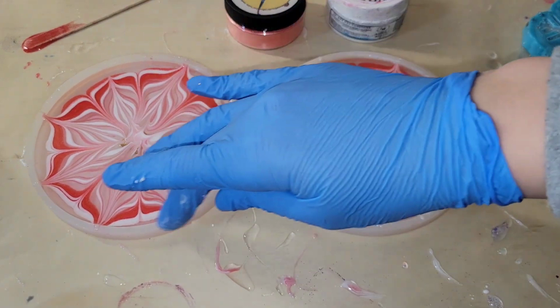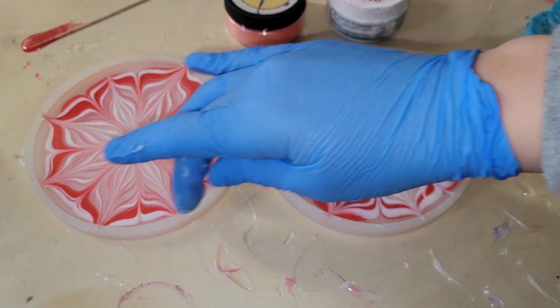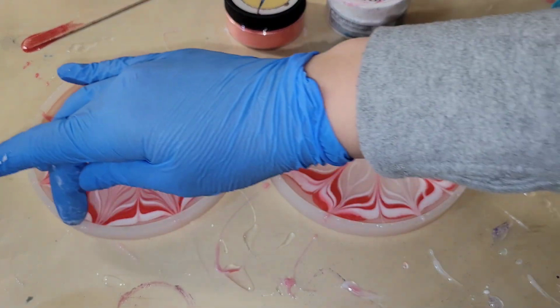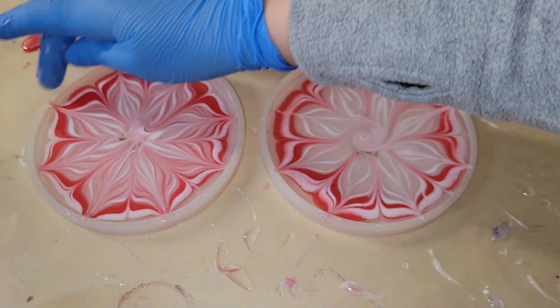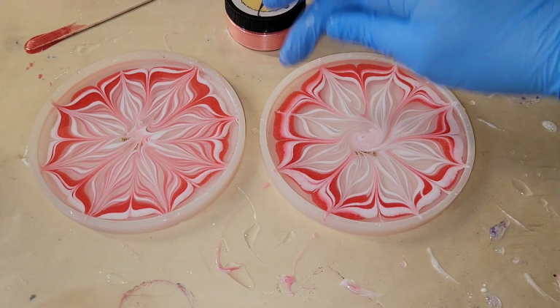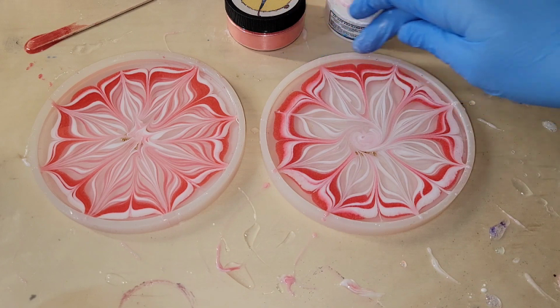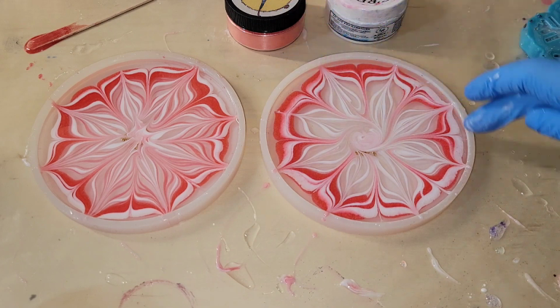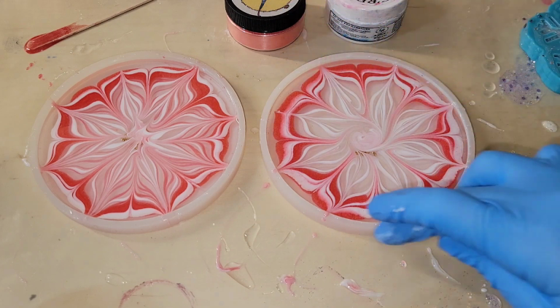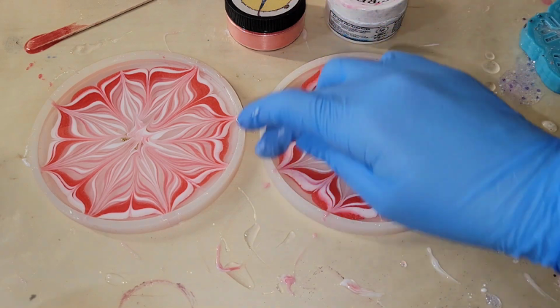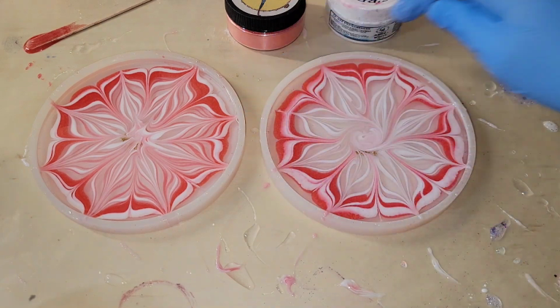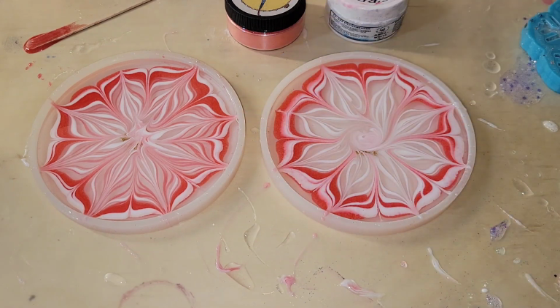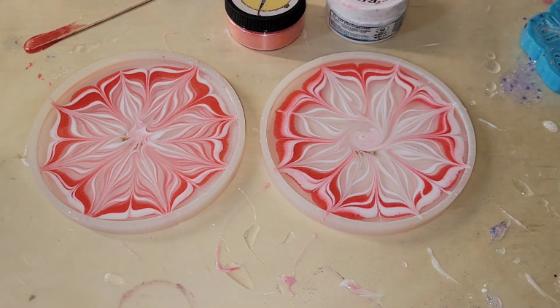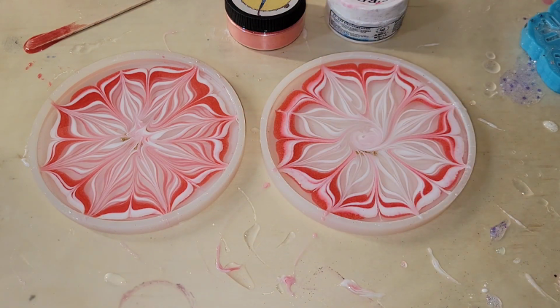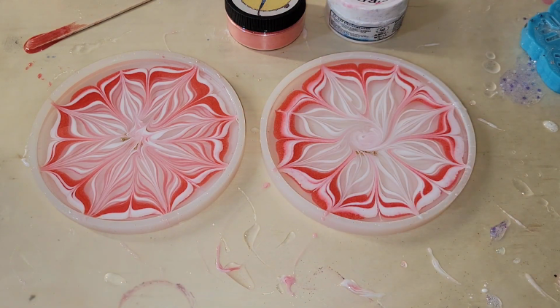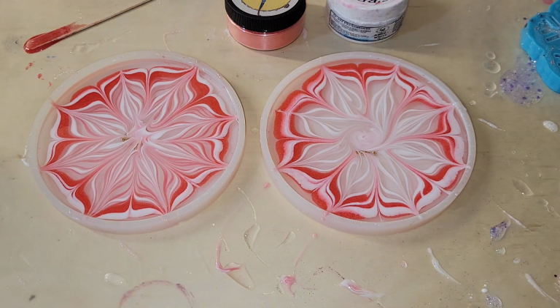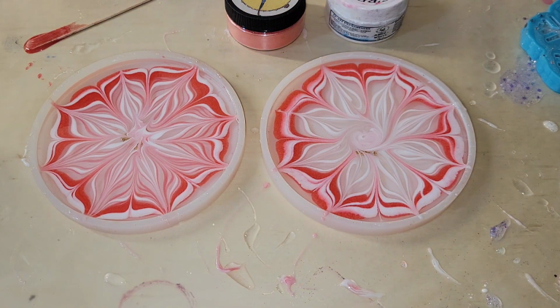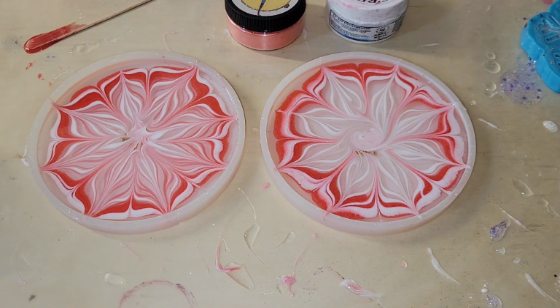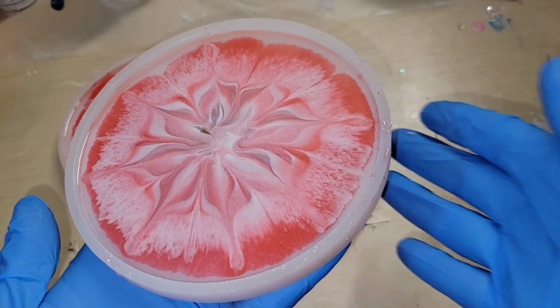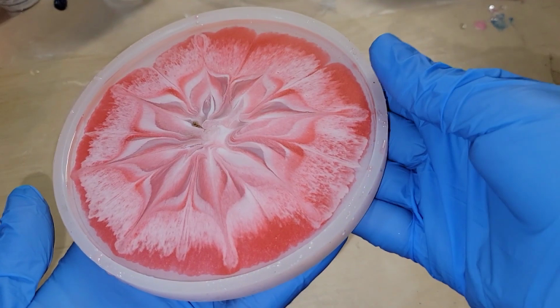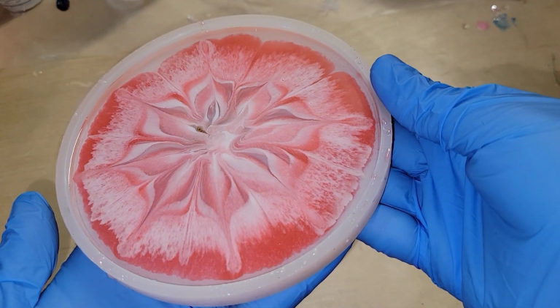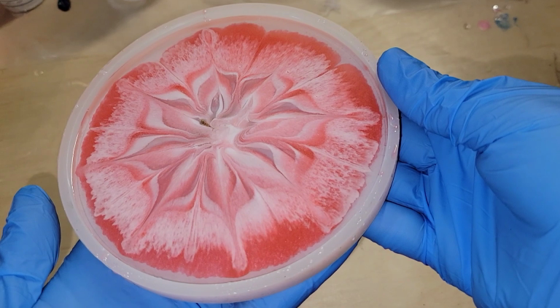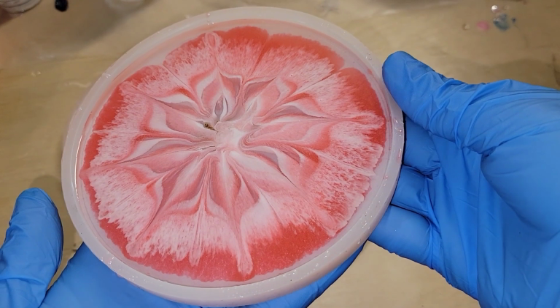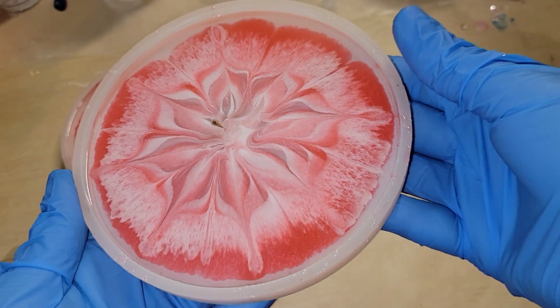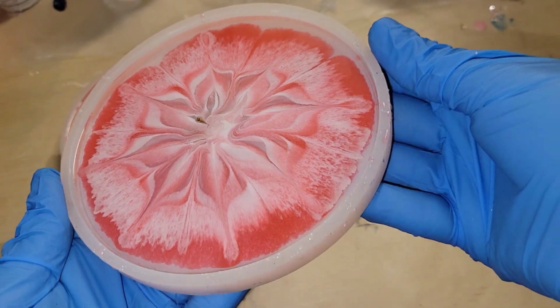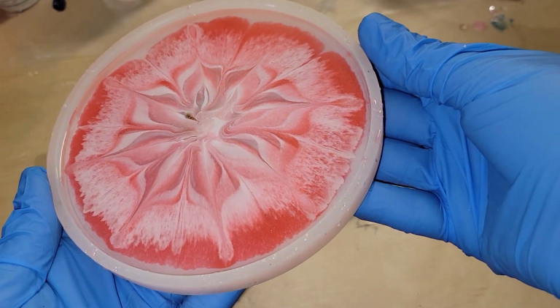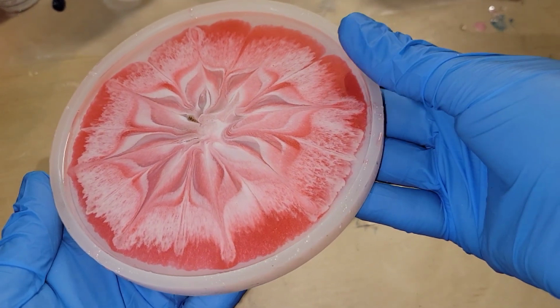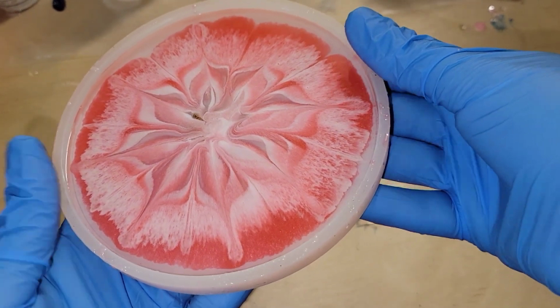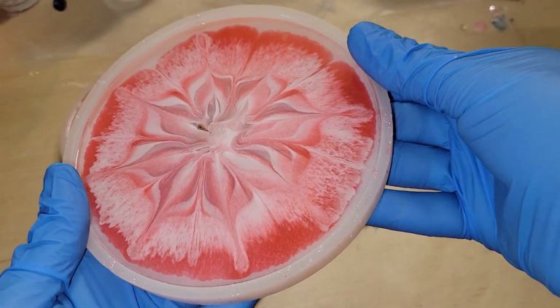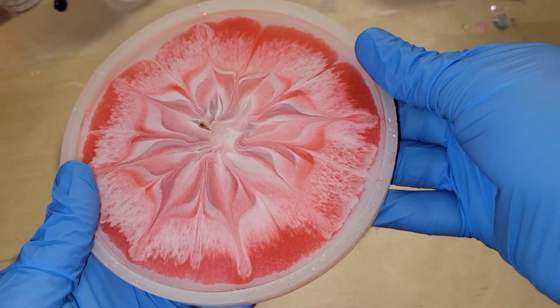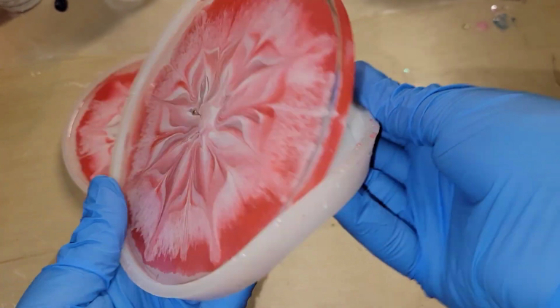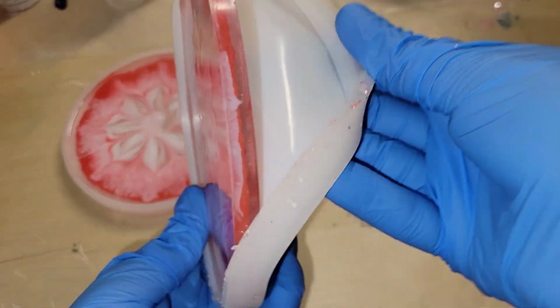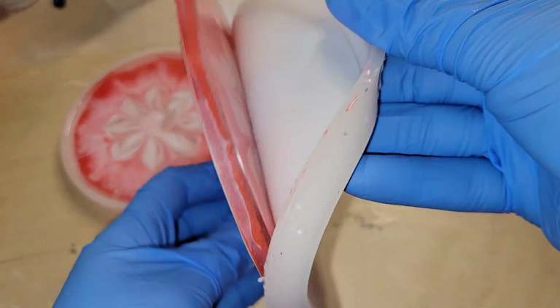I'm just going to clean up the perimeter of the mold with my gloved finger, and that's it. I'm going to cover them up with an upside-down storage container, let them dry overnight, and here we are ready to demold them.